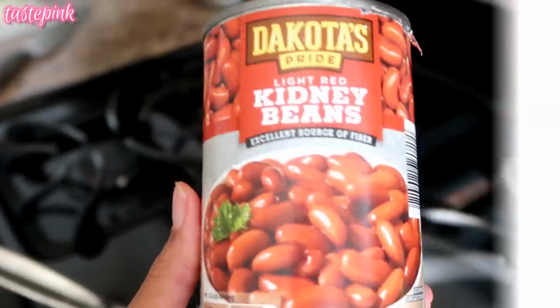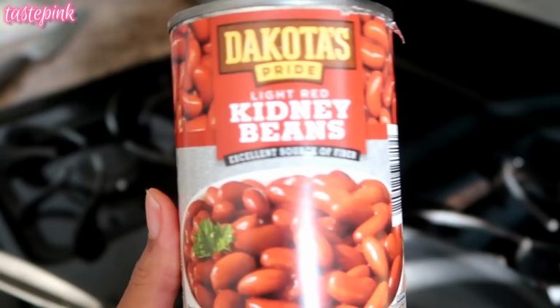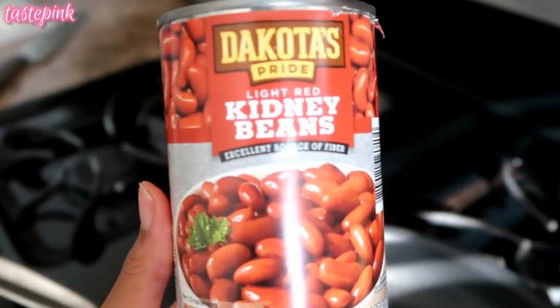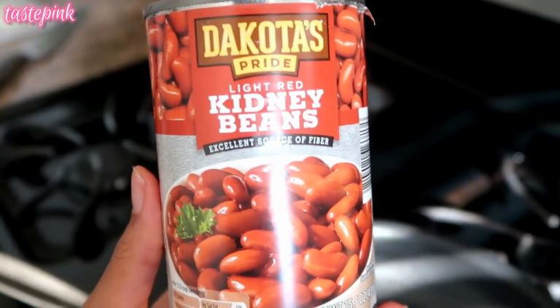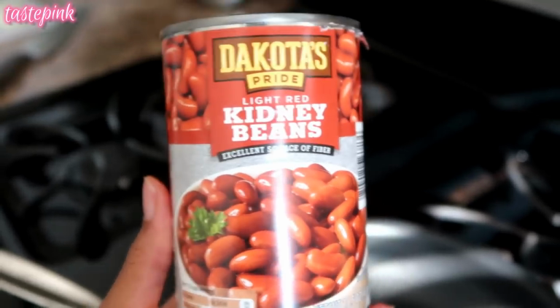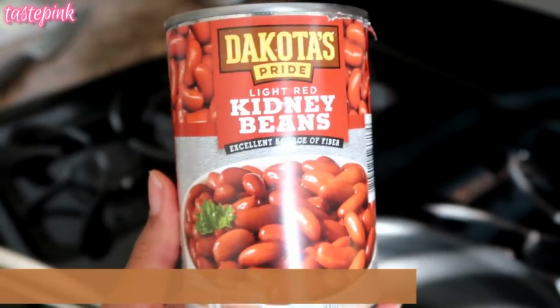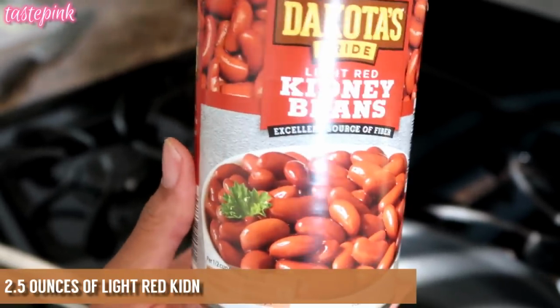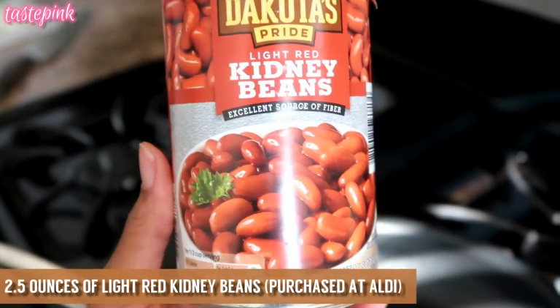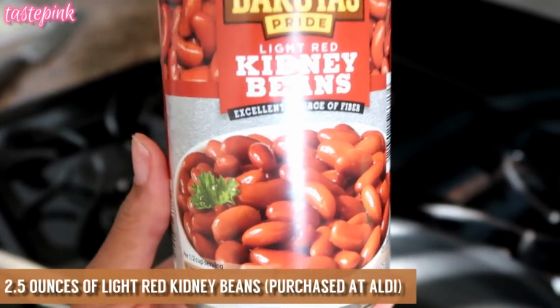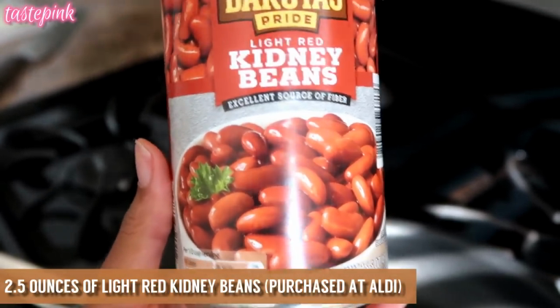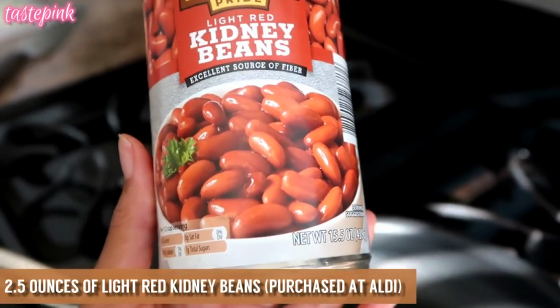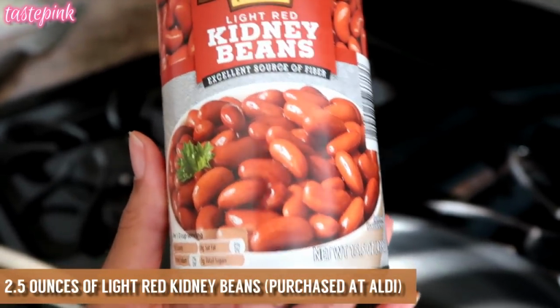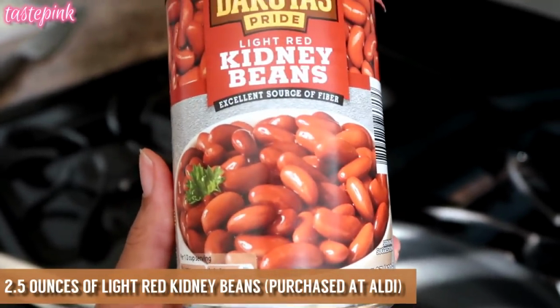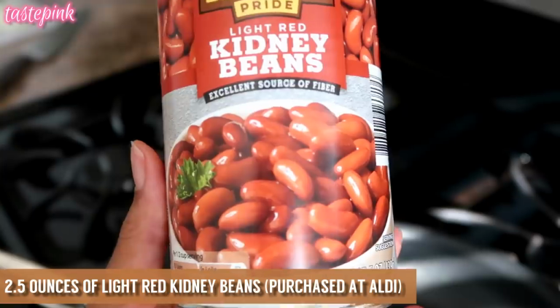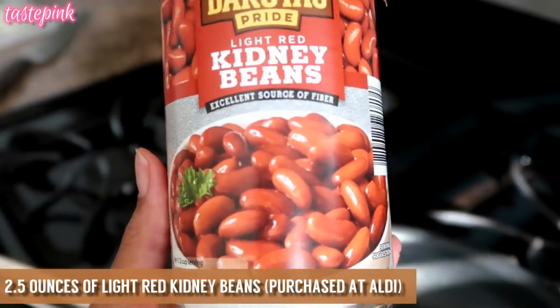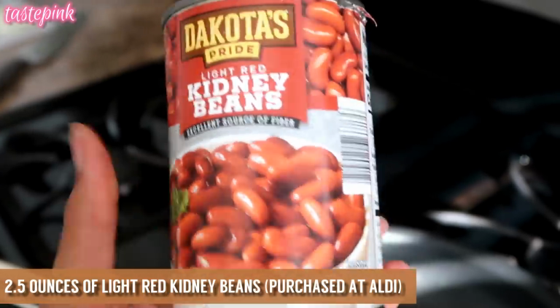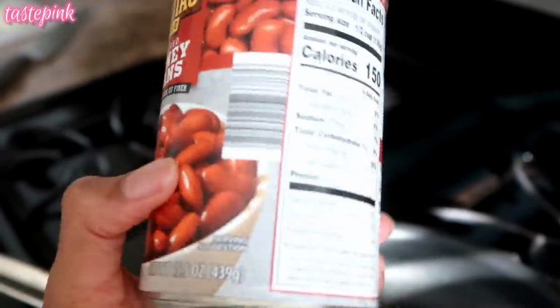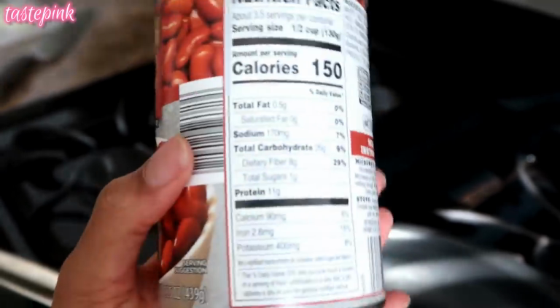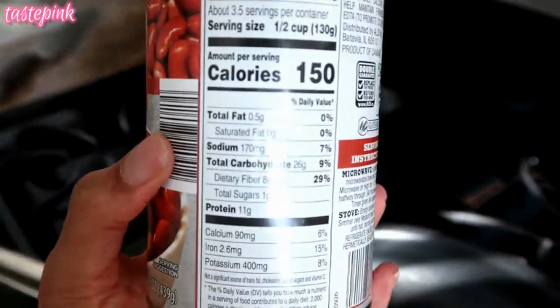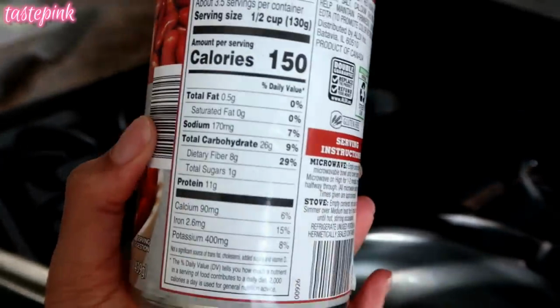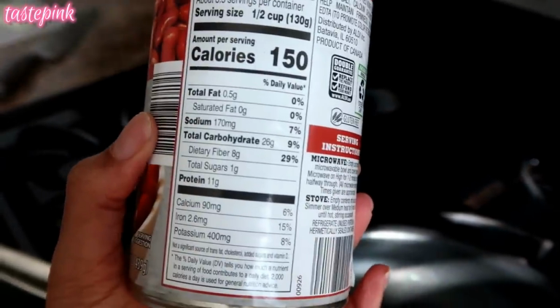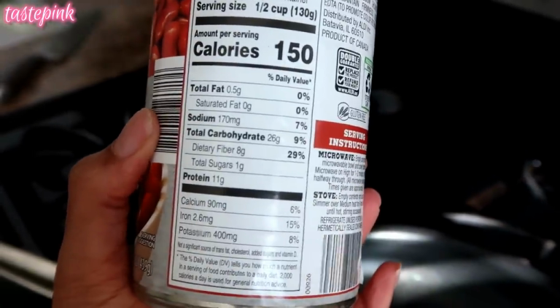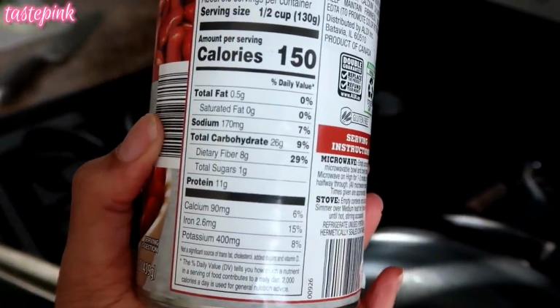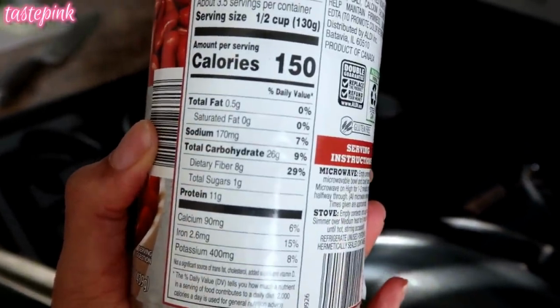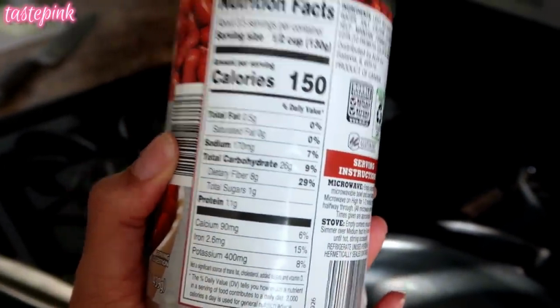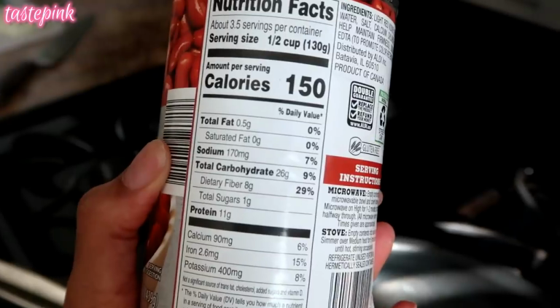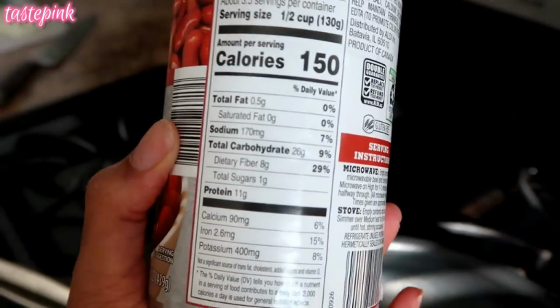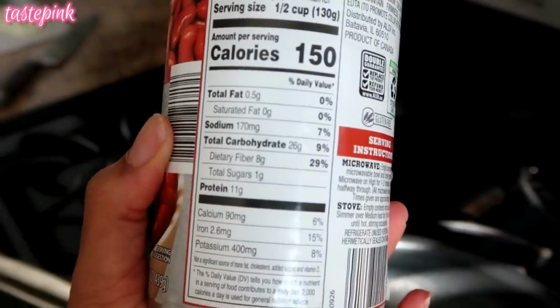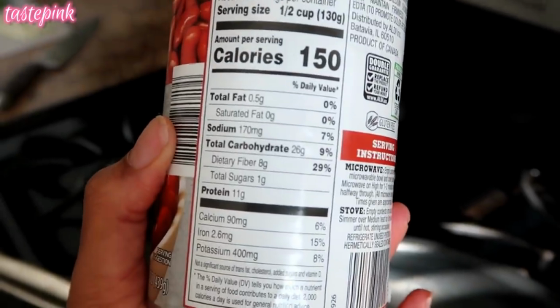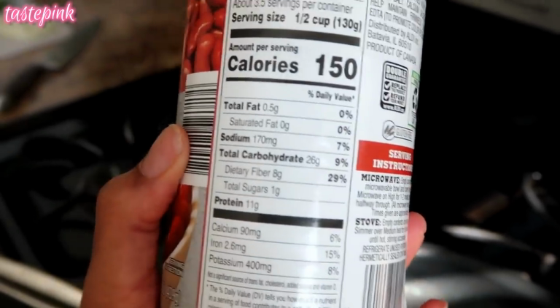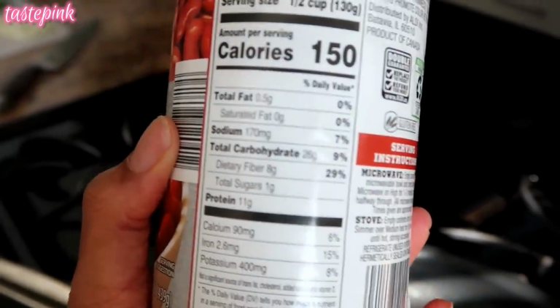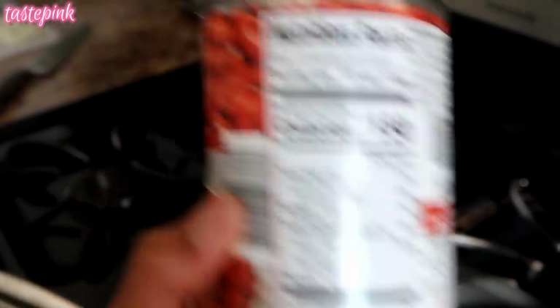I decided I'm going to add some kidney beans just for some added protein and some healthy carbs — it also has a good source of fiber. These I purchased from Aldi, so if you haven't checked out my grocery haul from them recently, I'll link it.